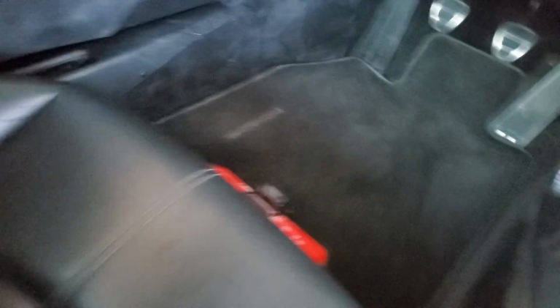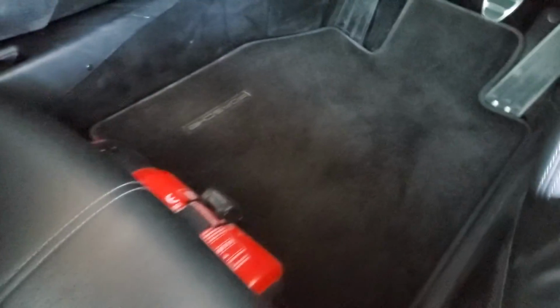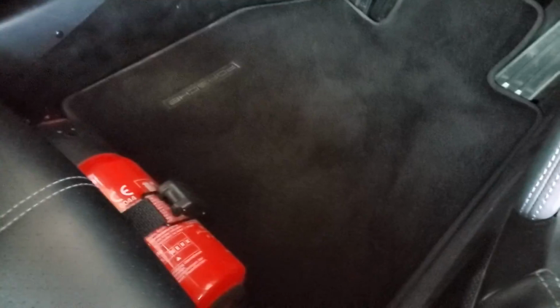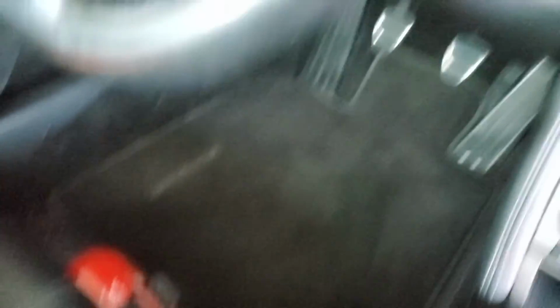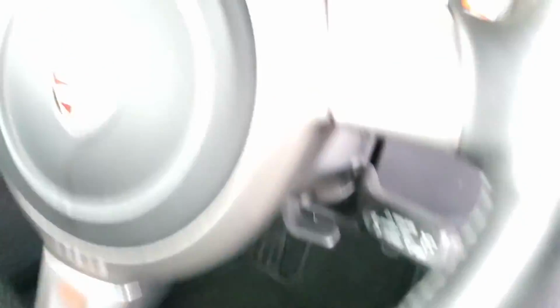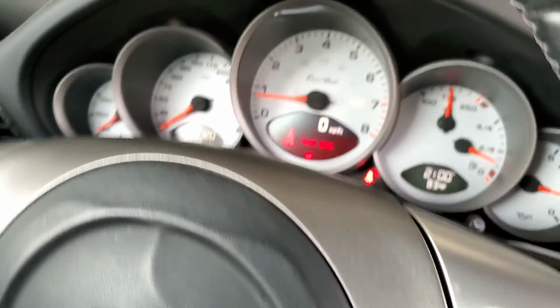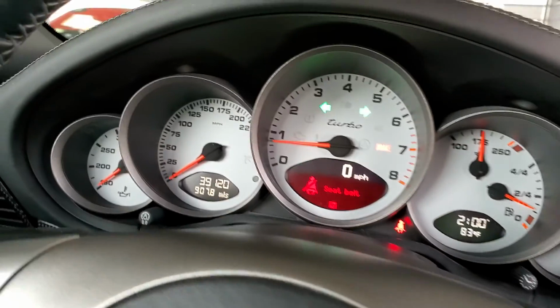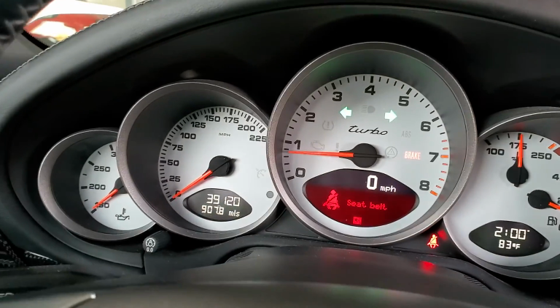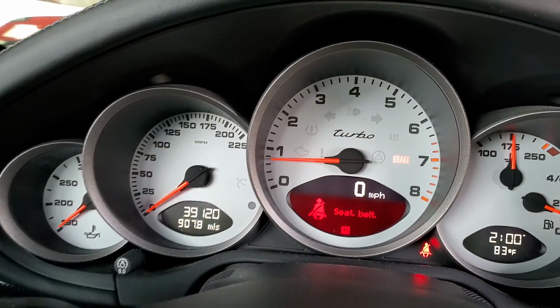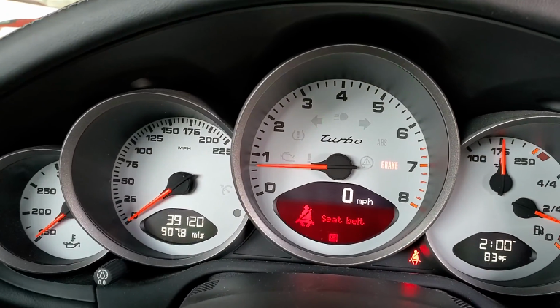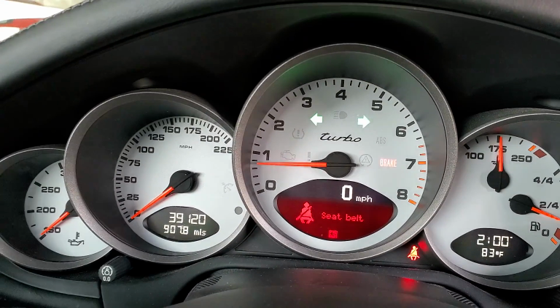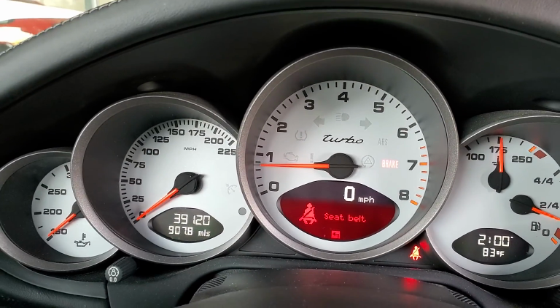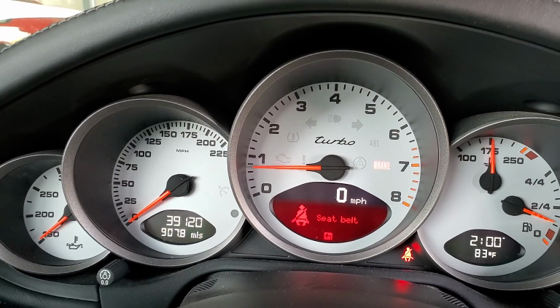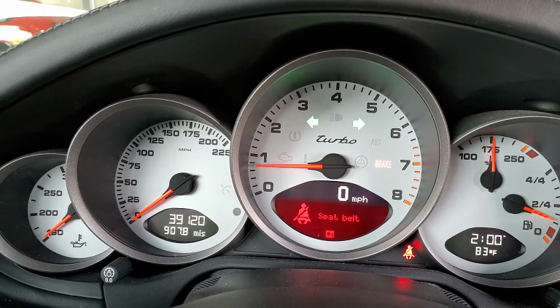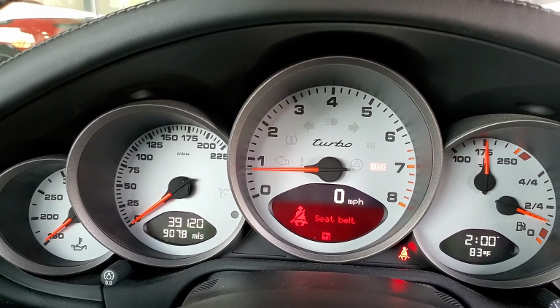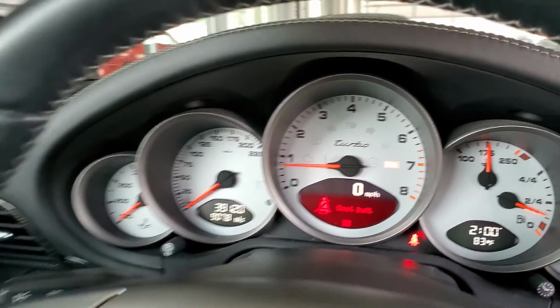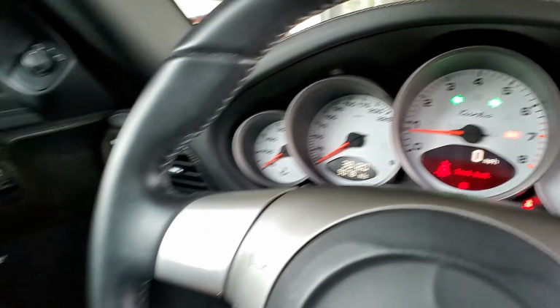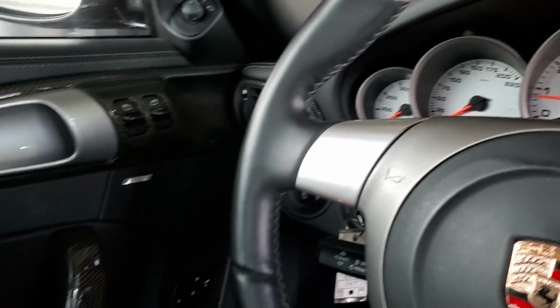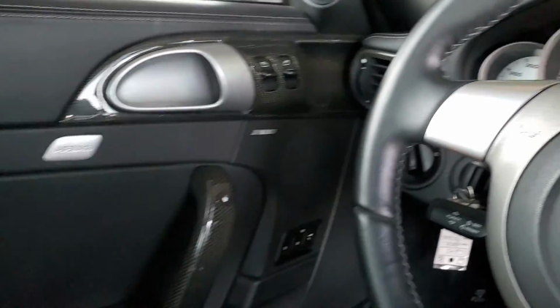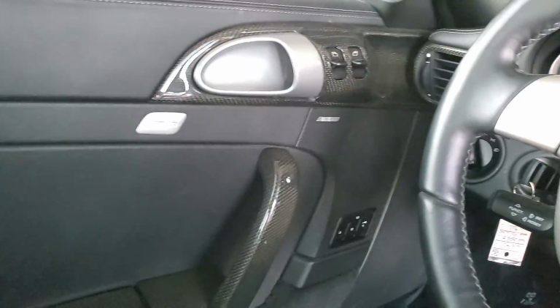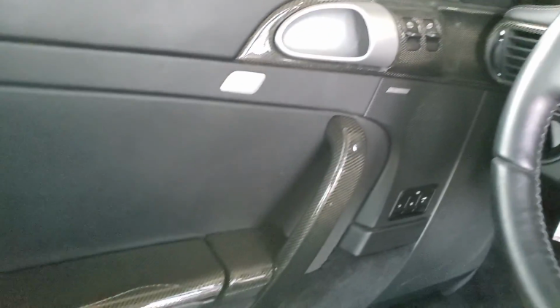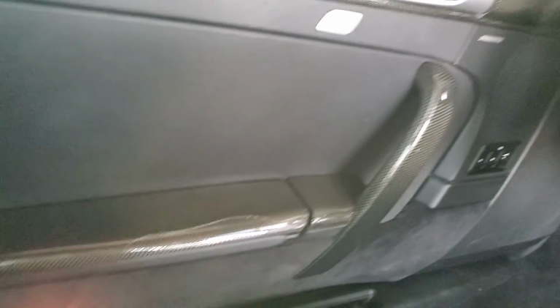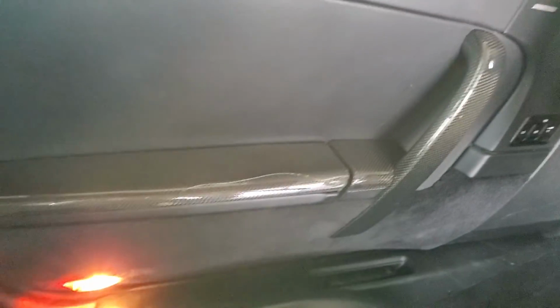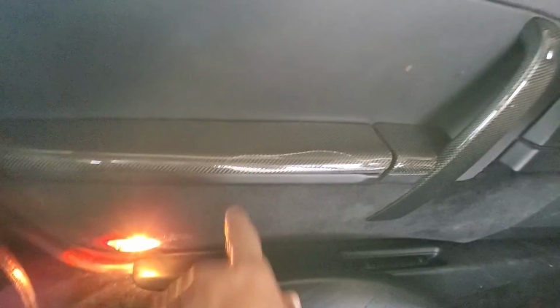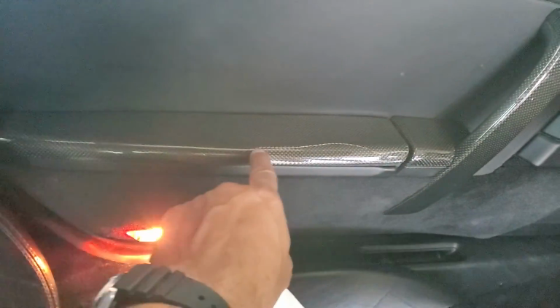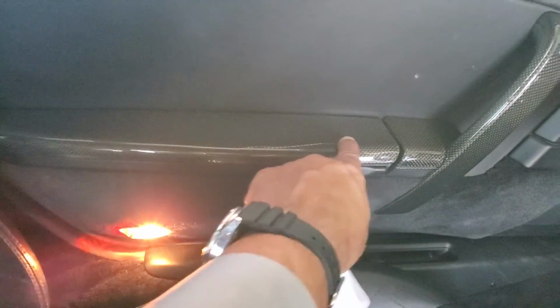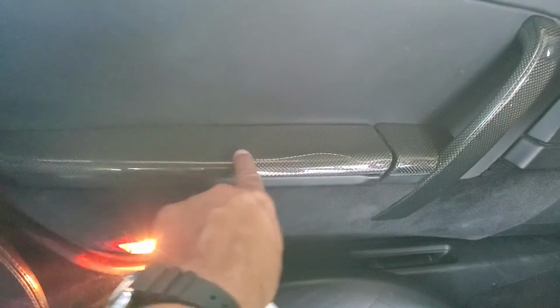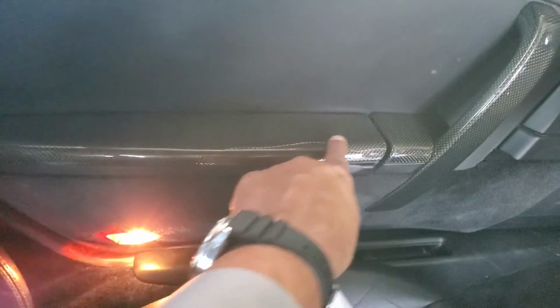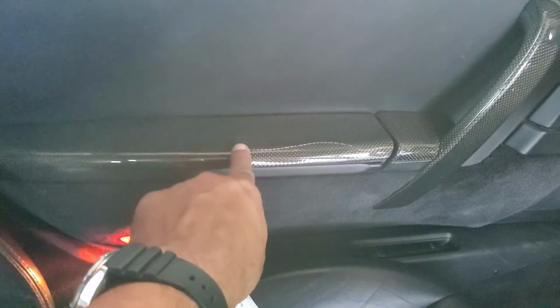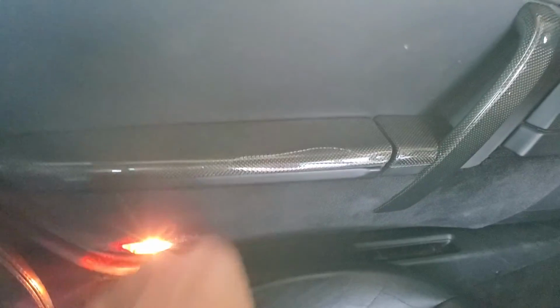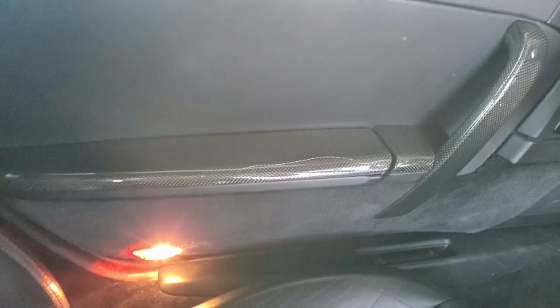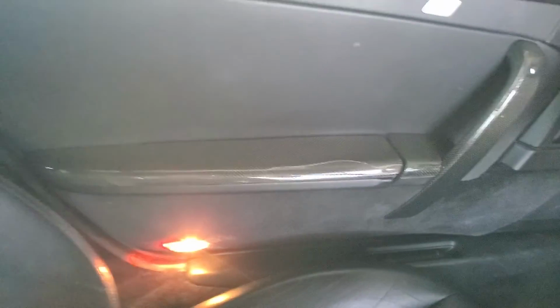It does have a fire extinguisher as well. The car has 39,120 miles. There's another little scratch on the carbon armrest on the driver's side.